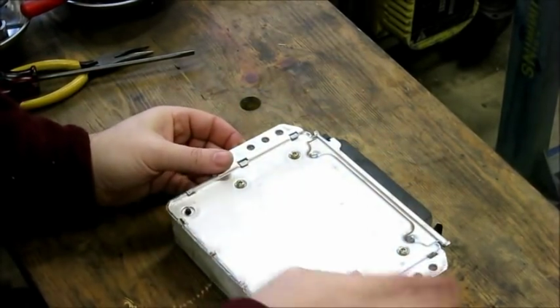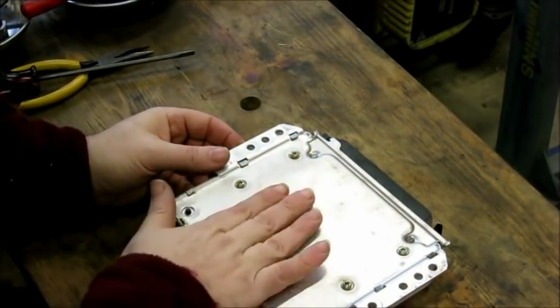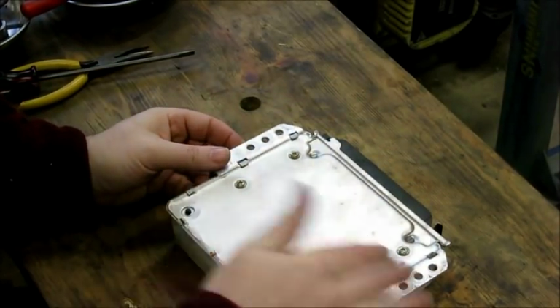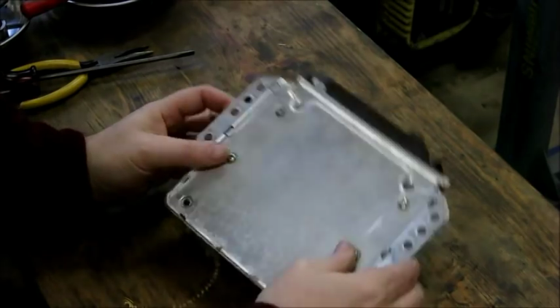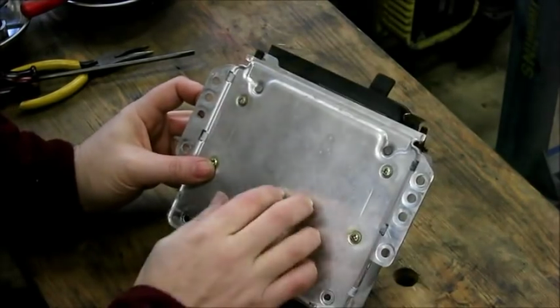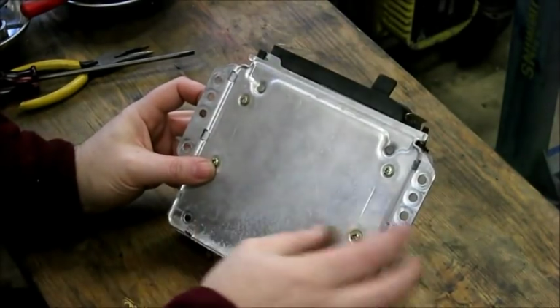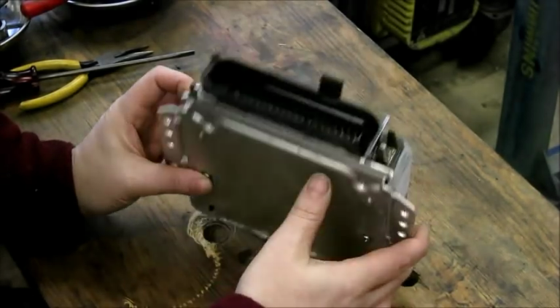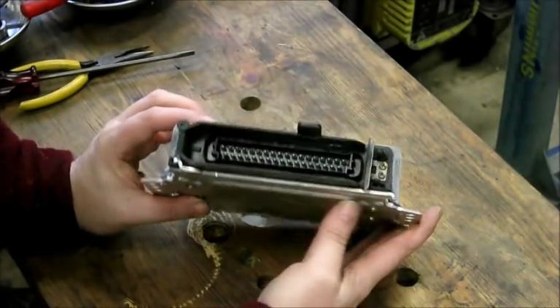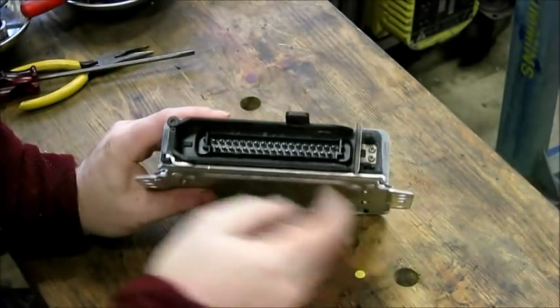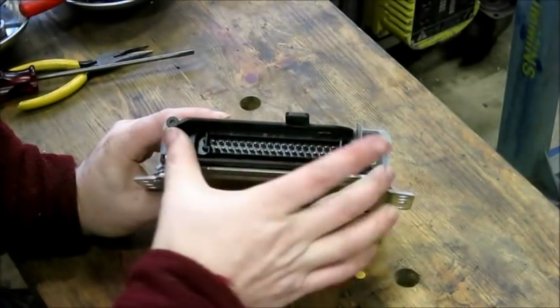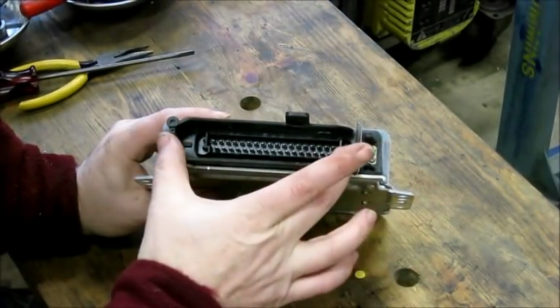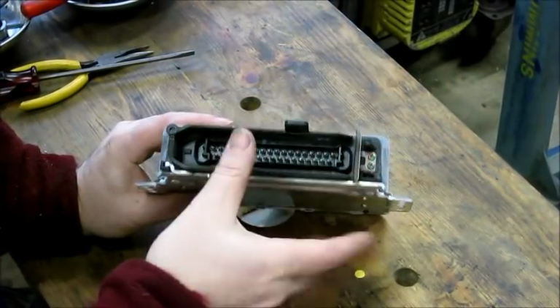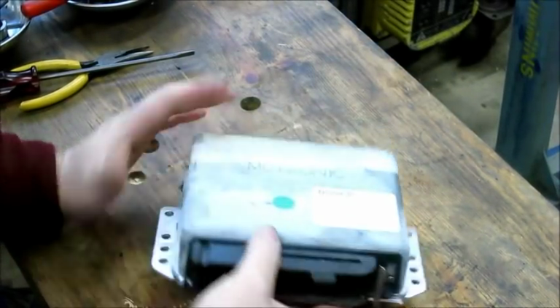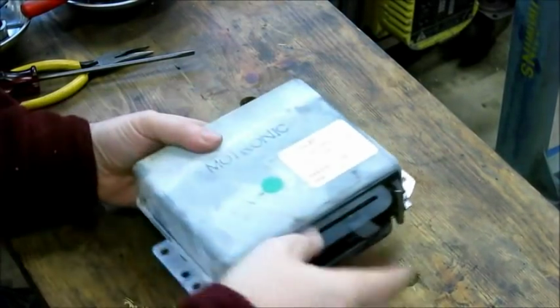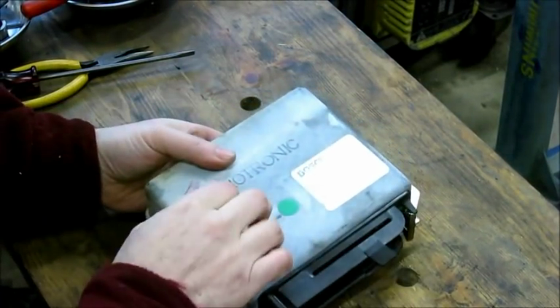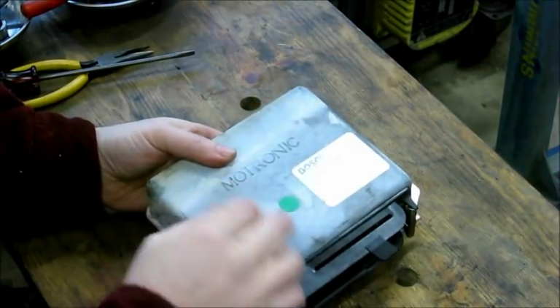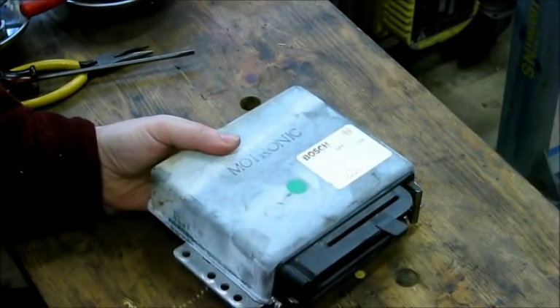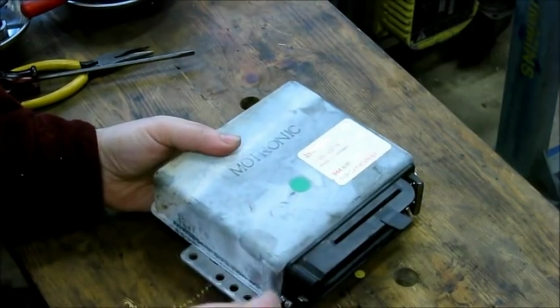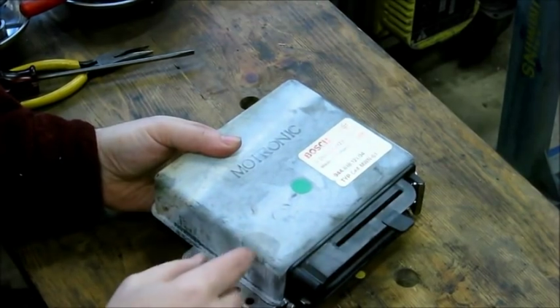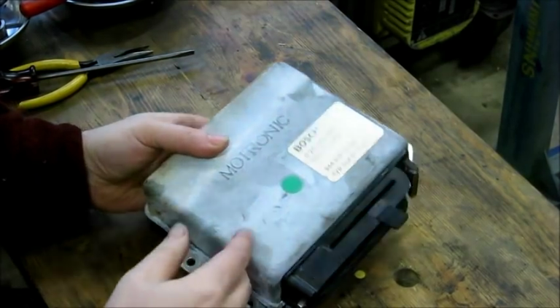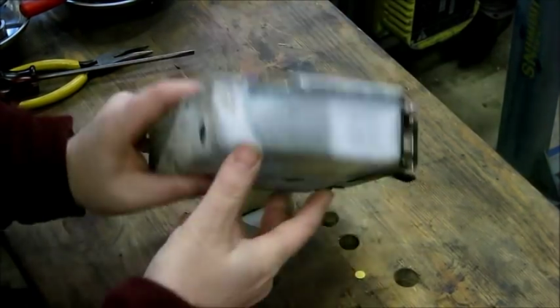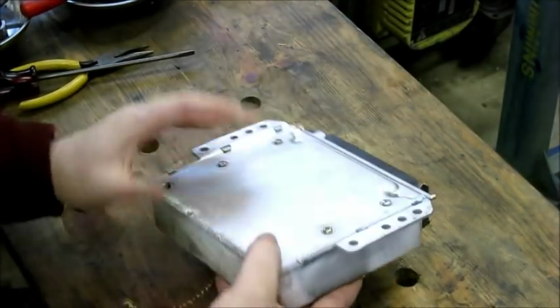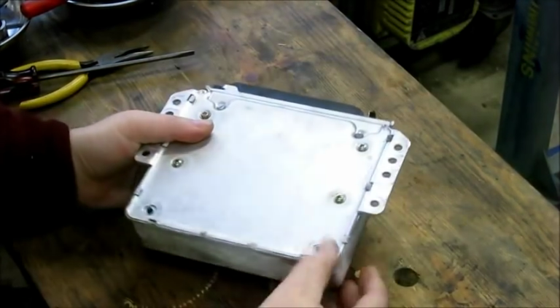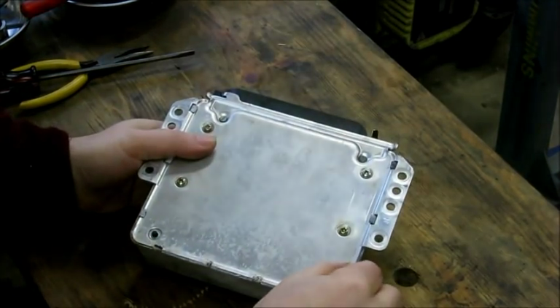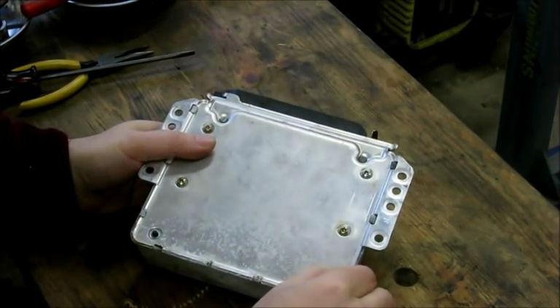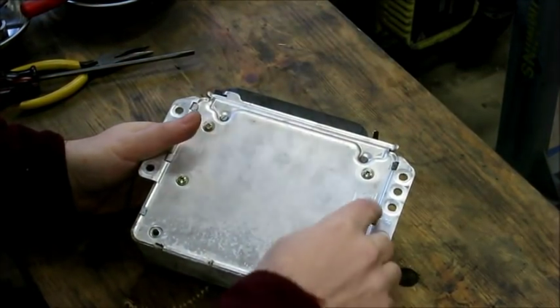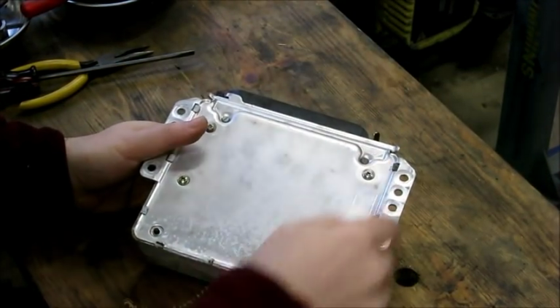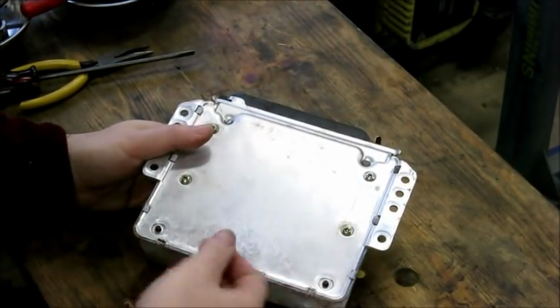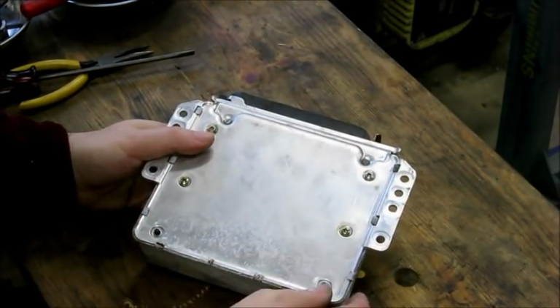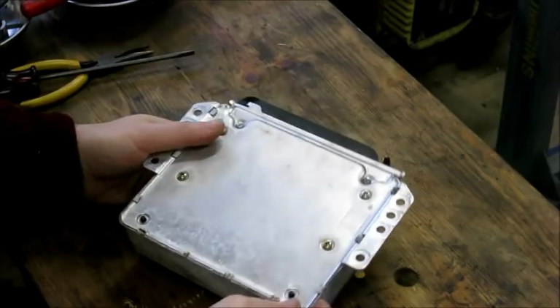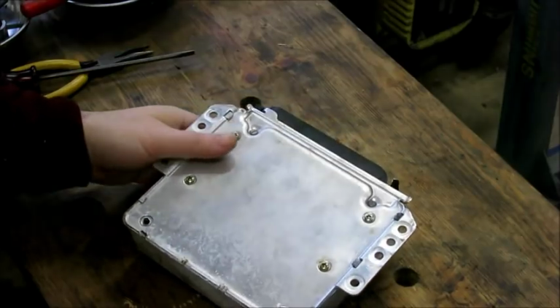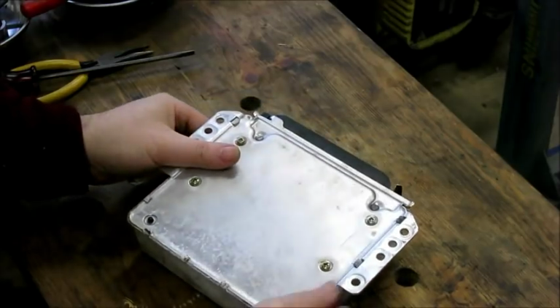It's got an aluminum panel on this side, a big plug here, and then a steel cover on this side. The steel cover is held on with little tabs.